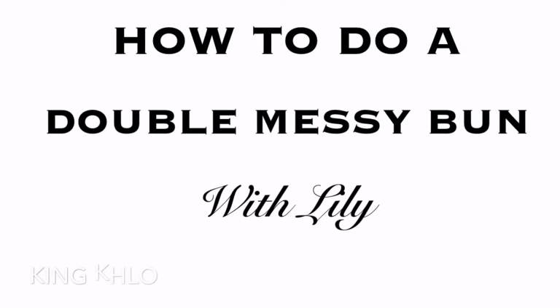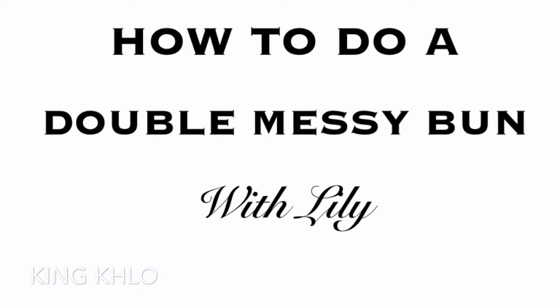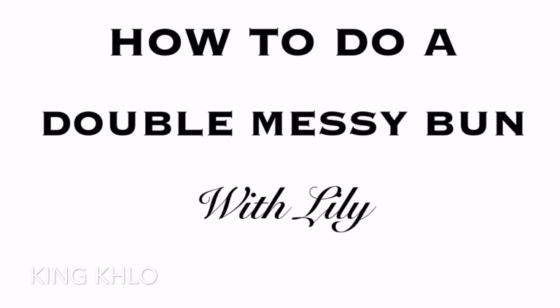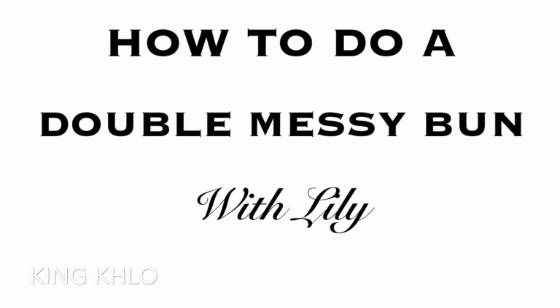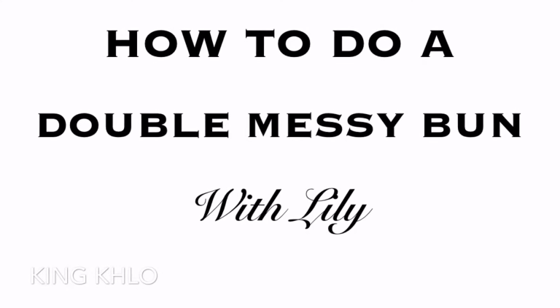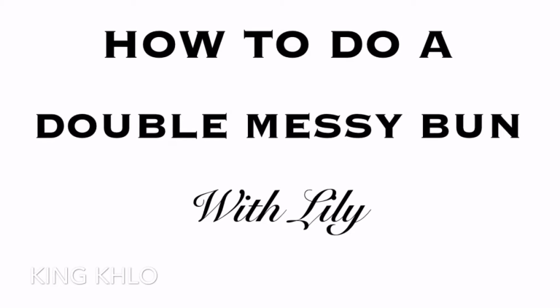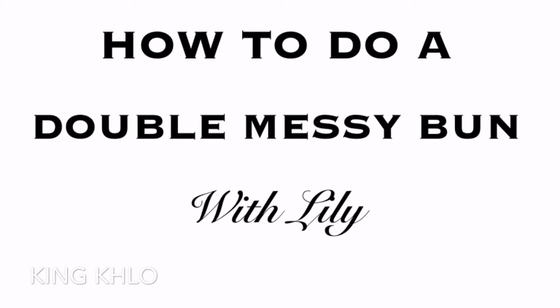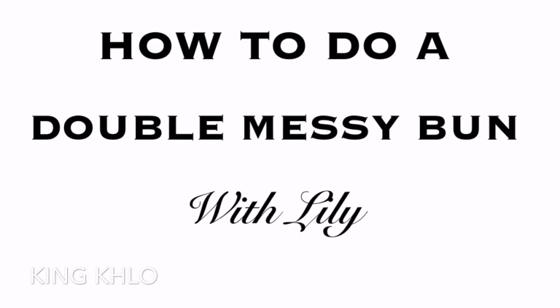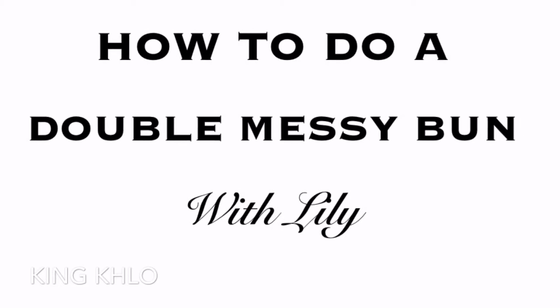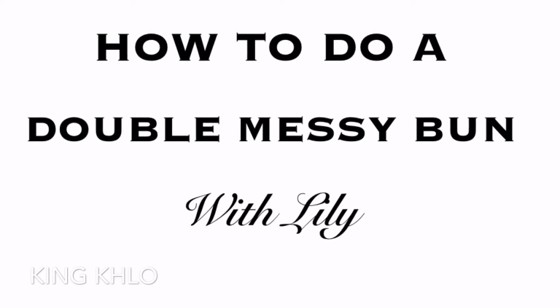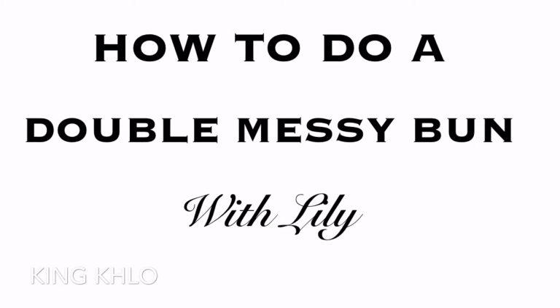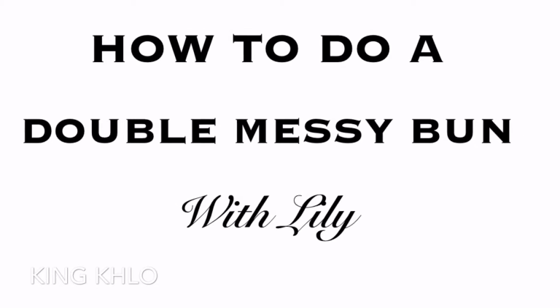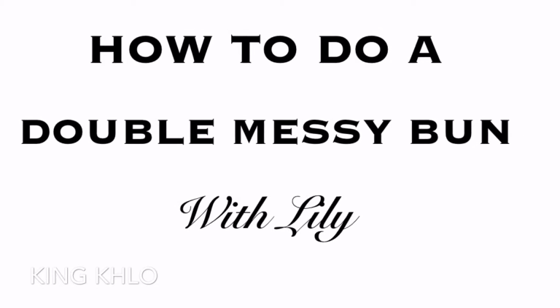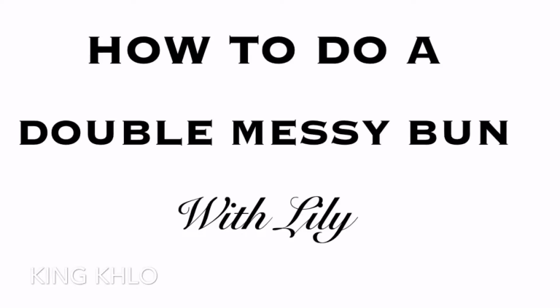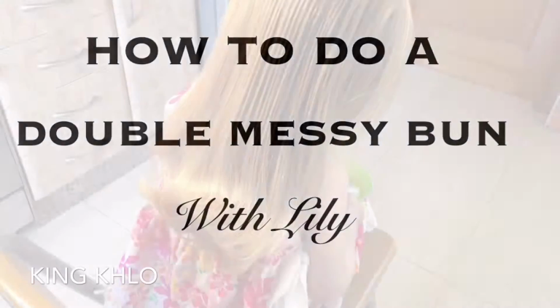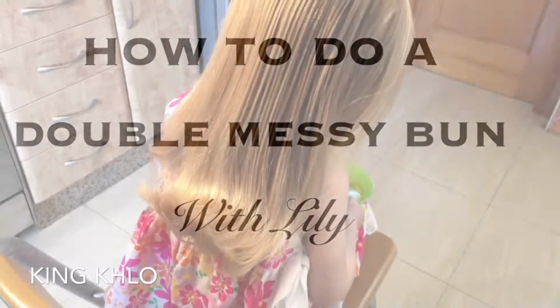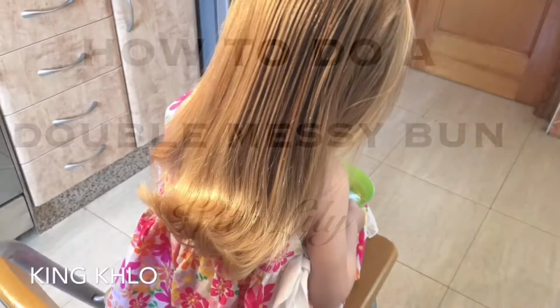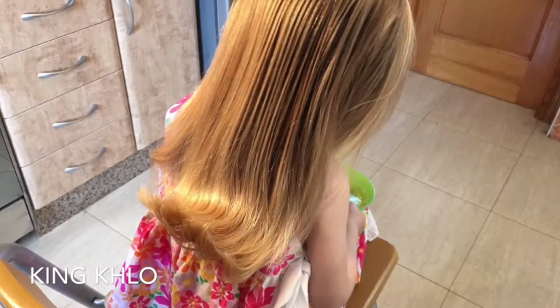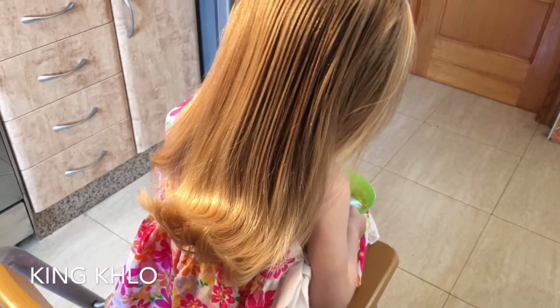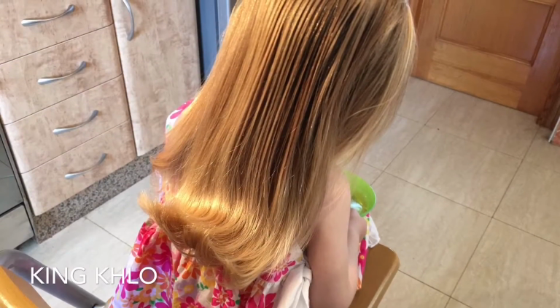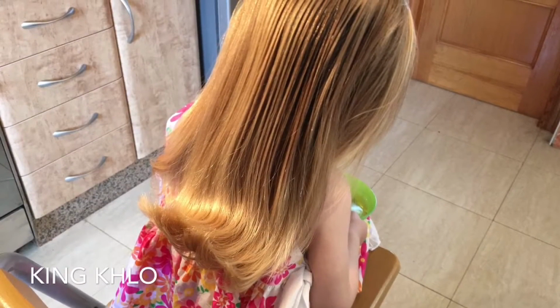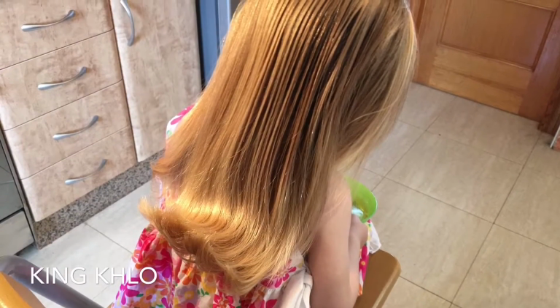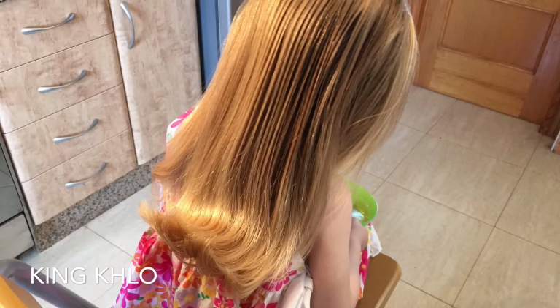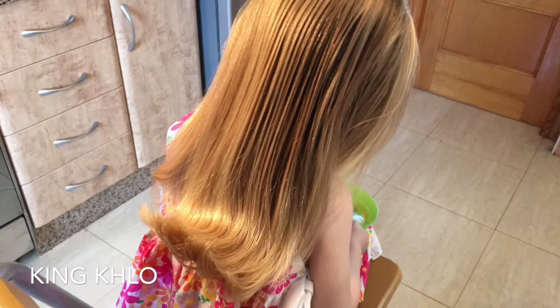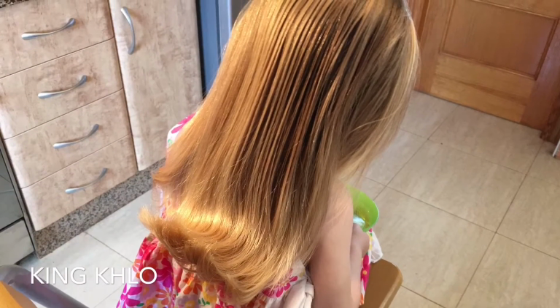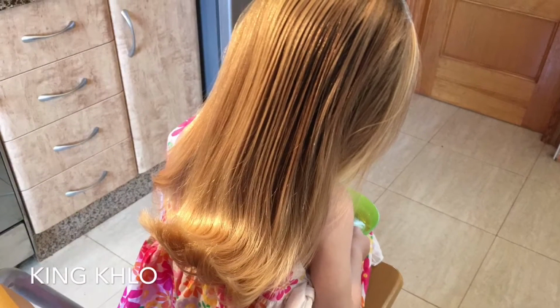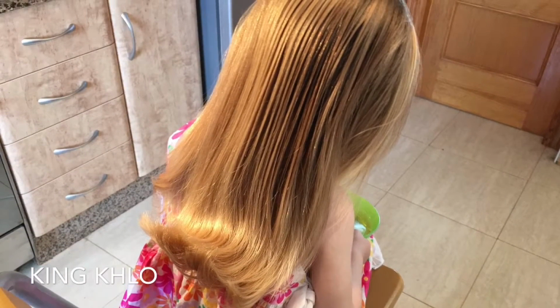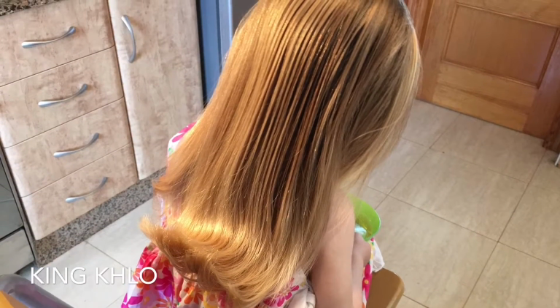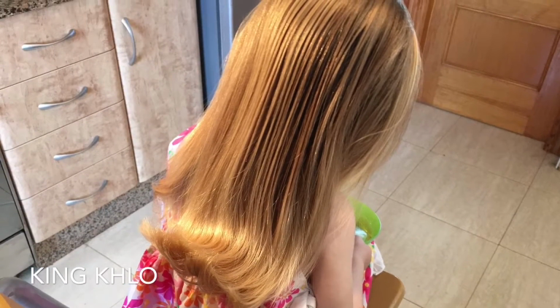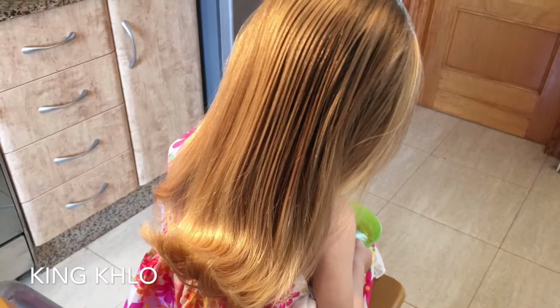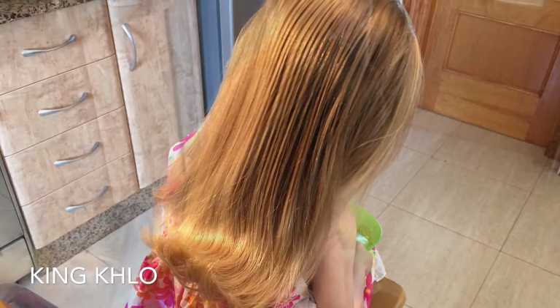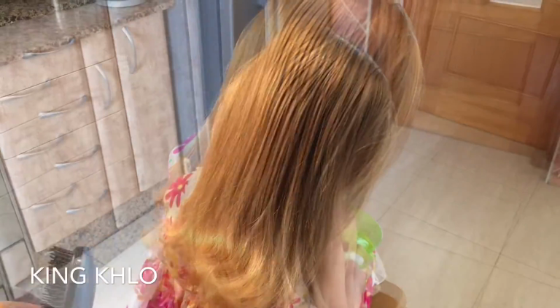Hi everyone, it's us again. This time I'm going to show you how to do a double messy bun. It's a French braid and it's double, so it should be fun.